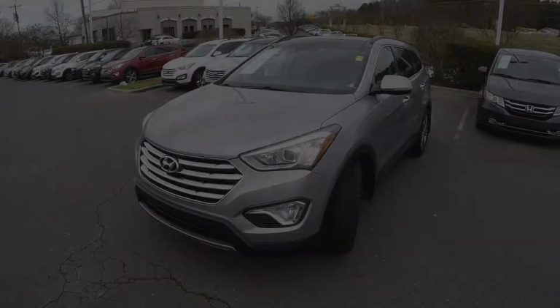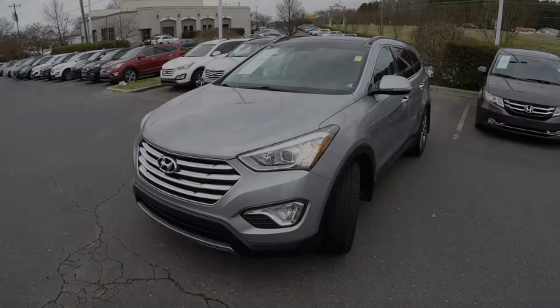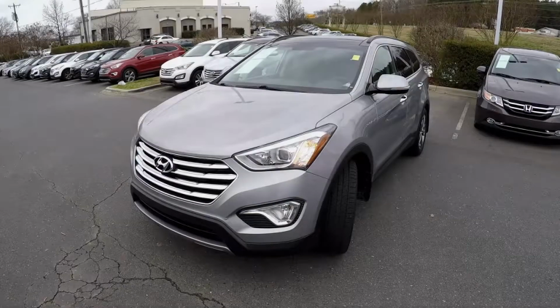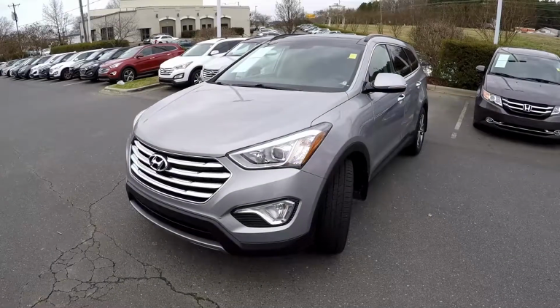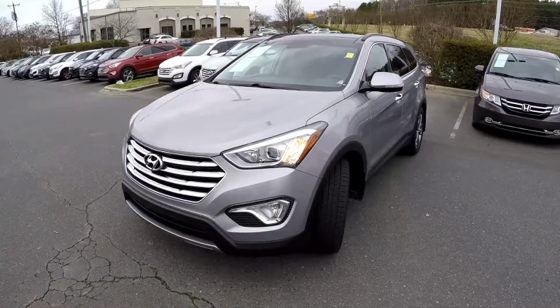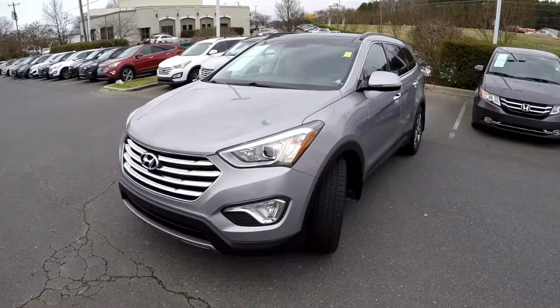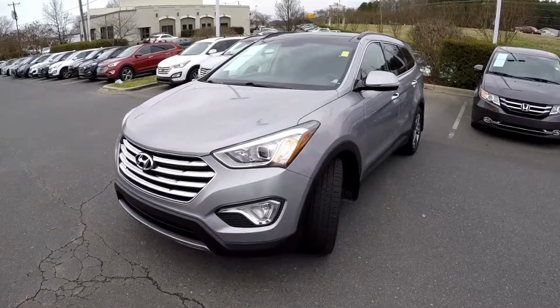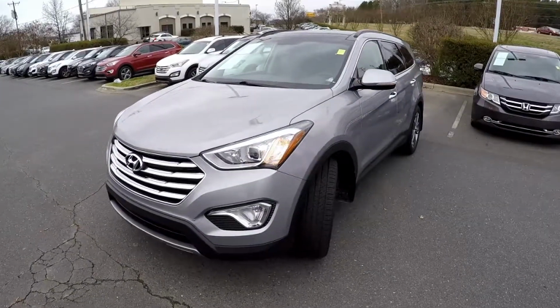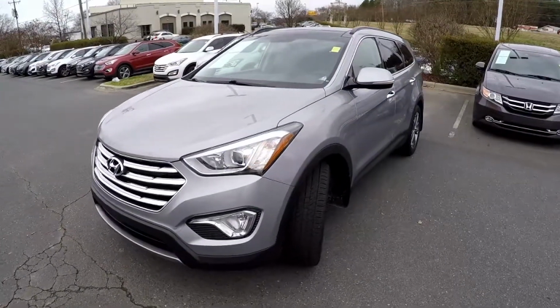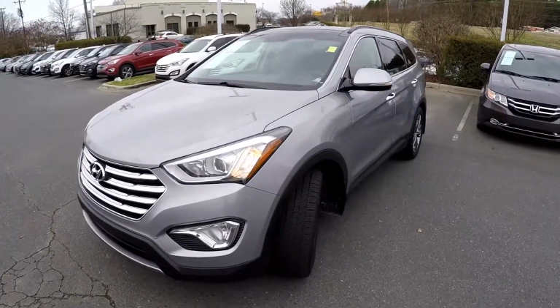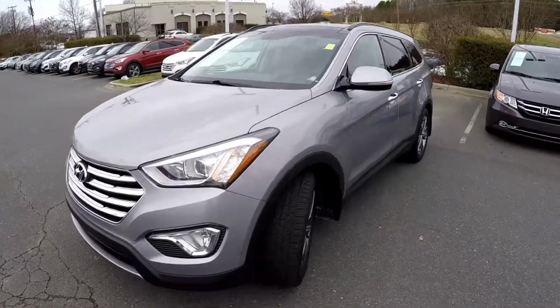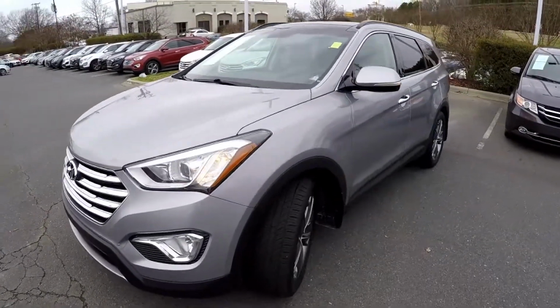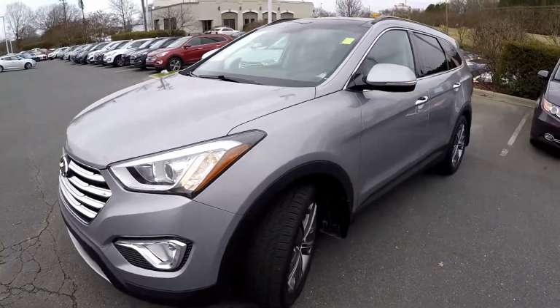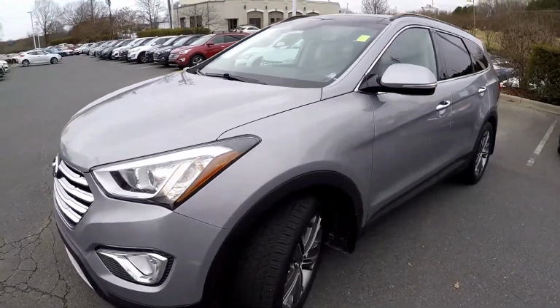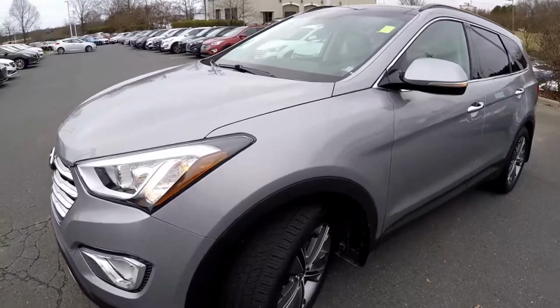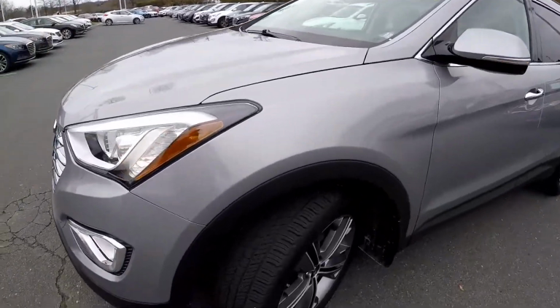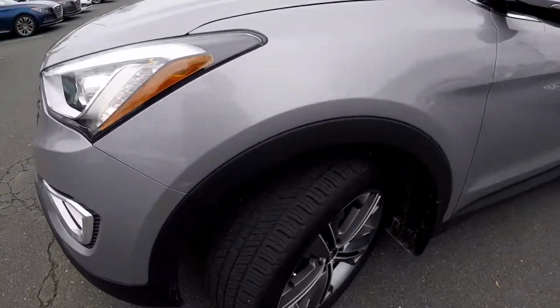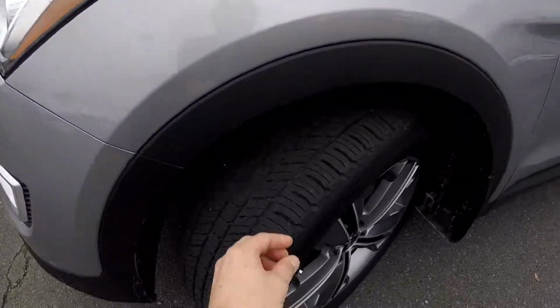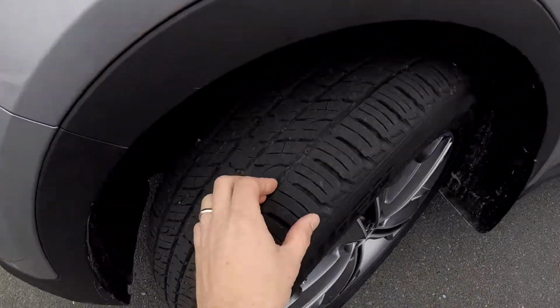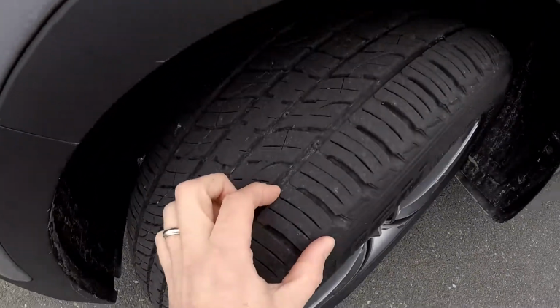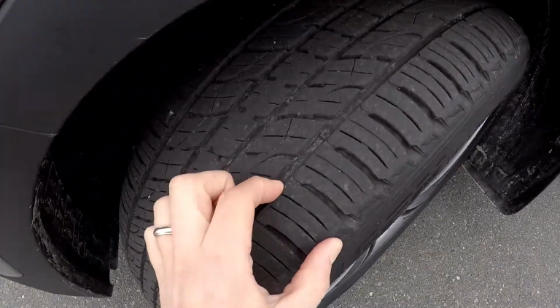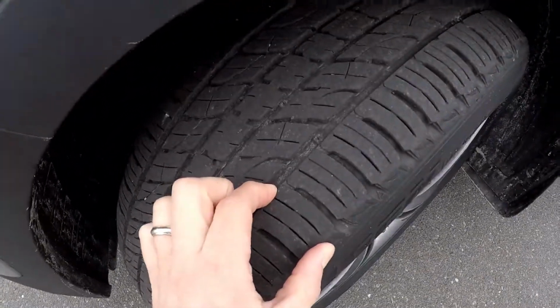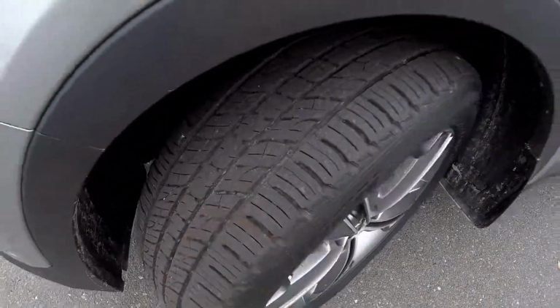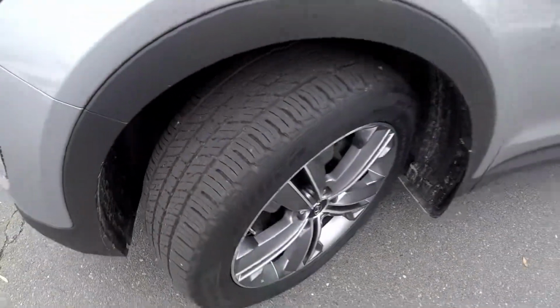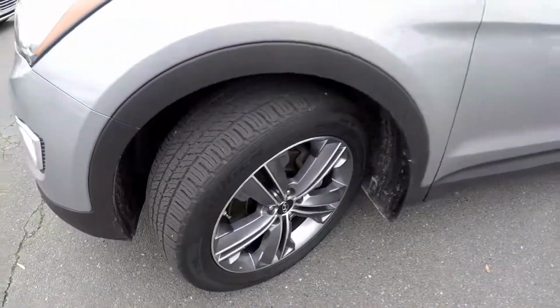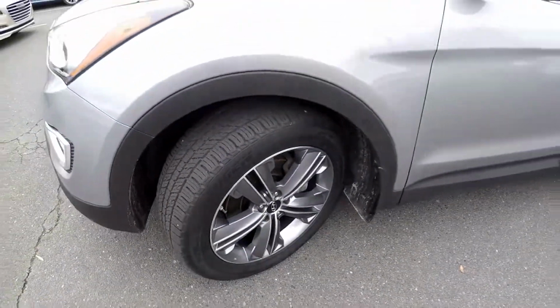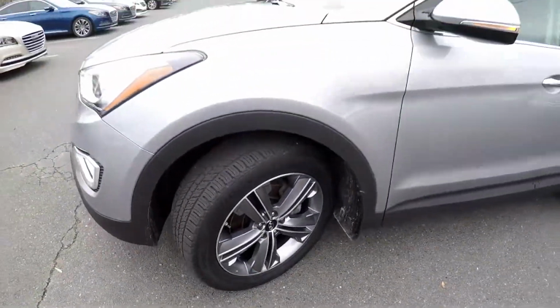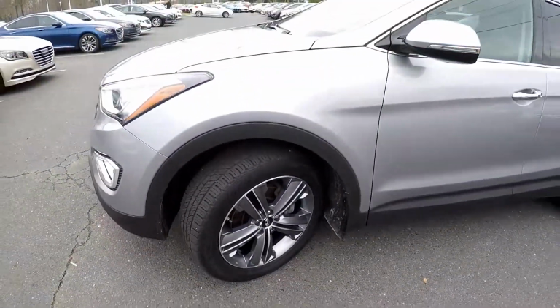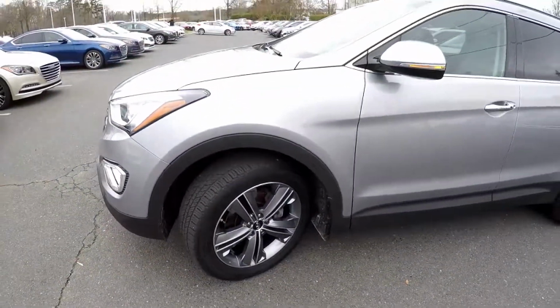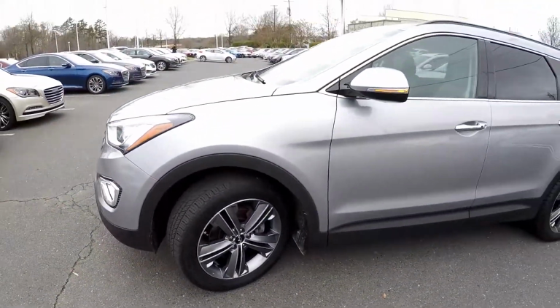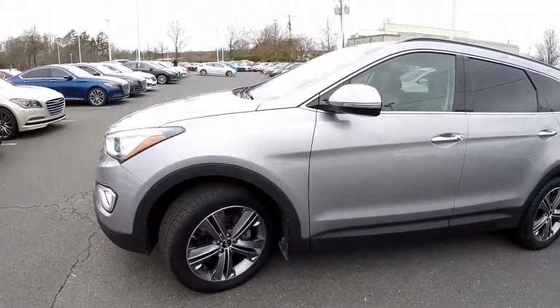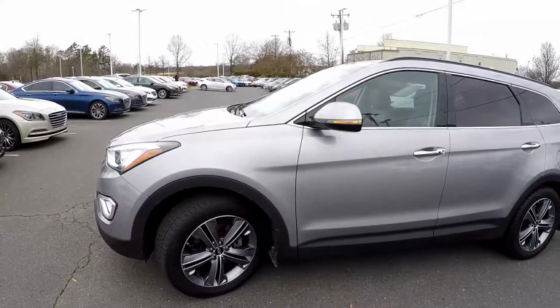Today we're at Kefir Hyundai doing a walk around on a 2016 Hyundai Santa Fe. We're going to start up front checking our tires — good tread, nice set of alloy wheels.